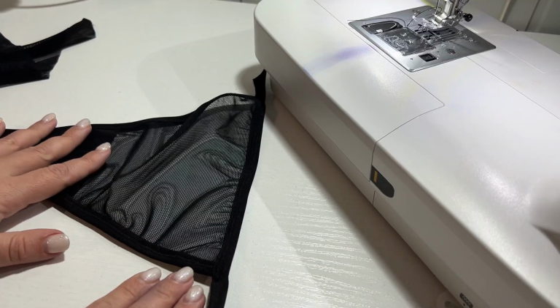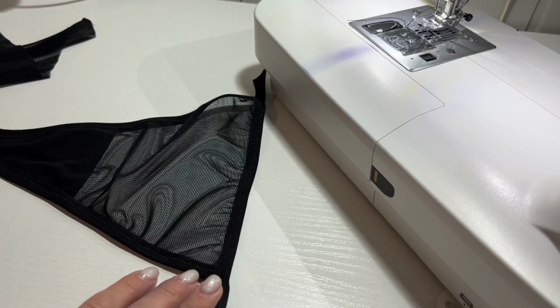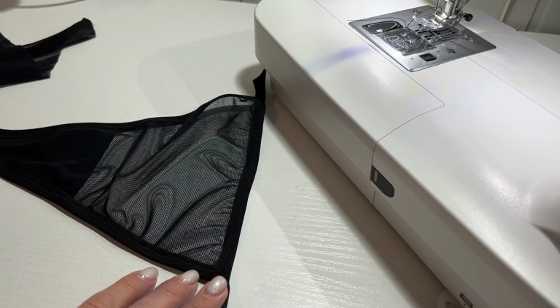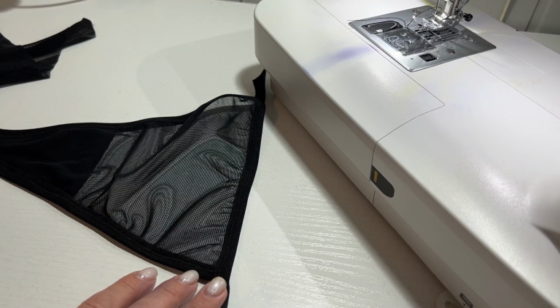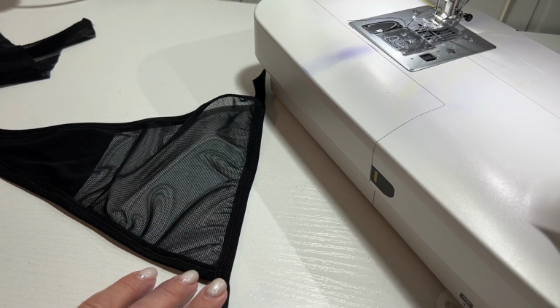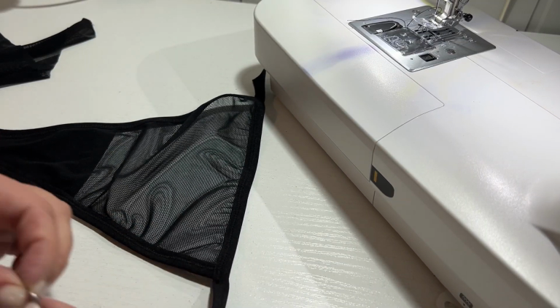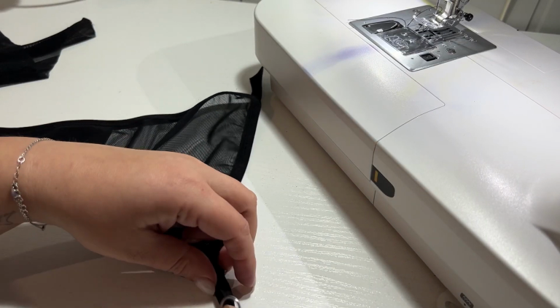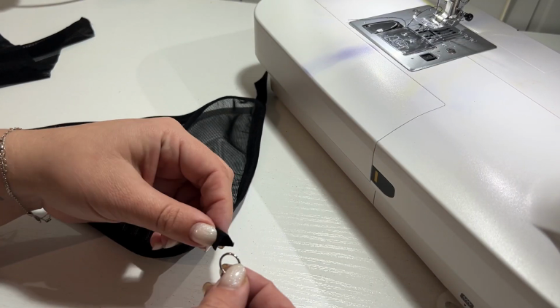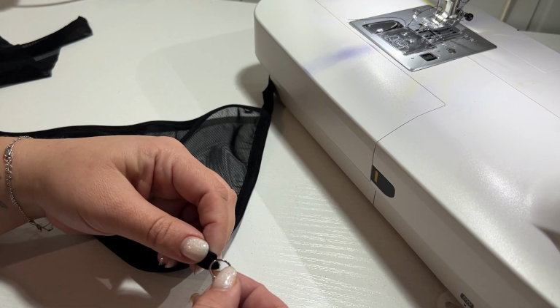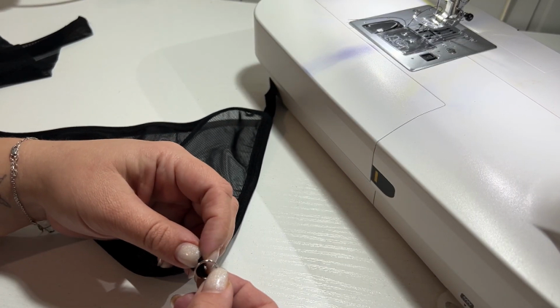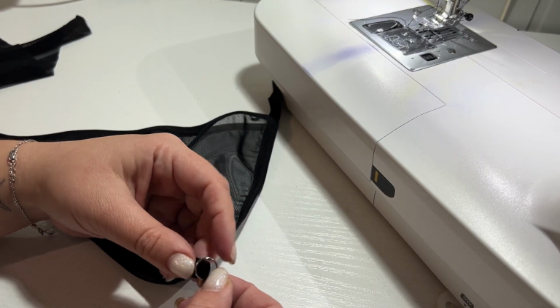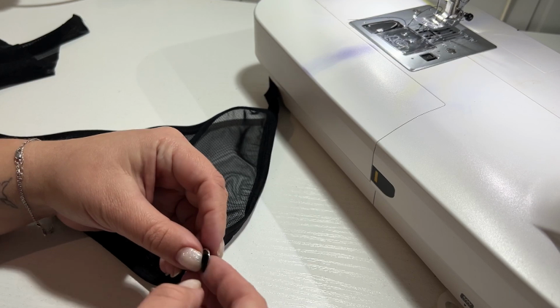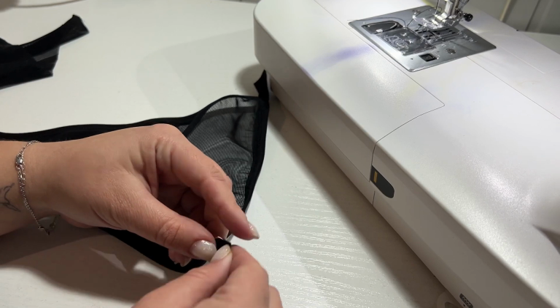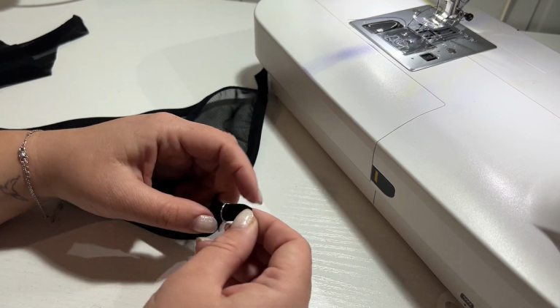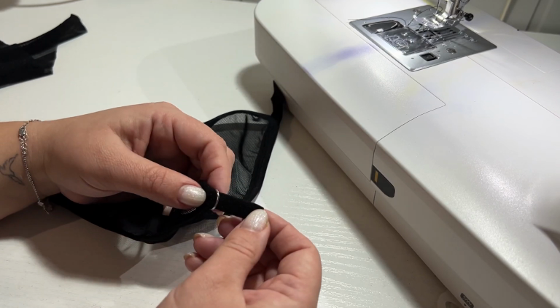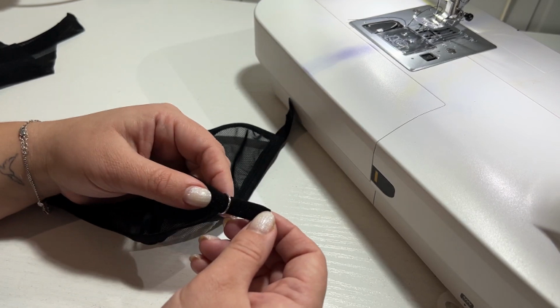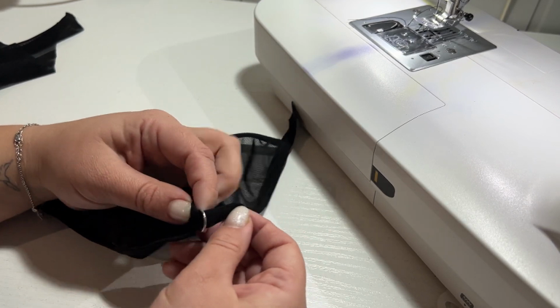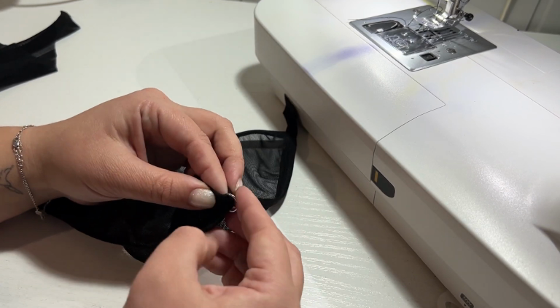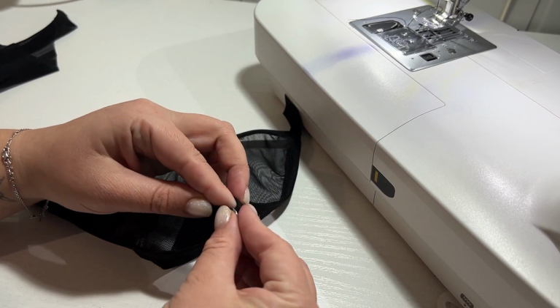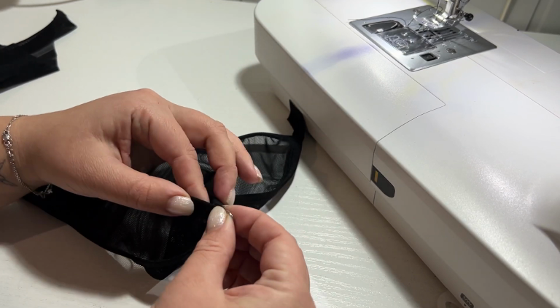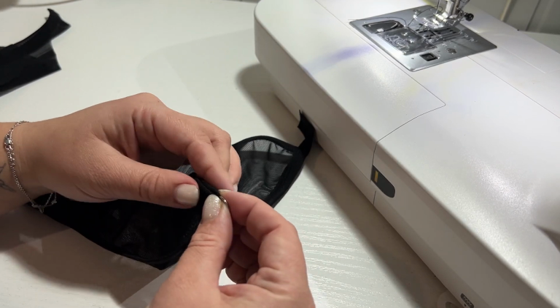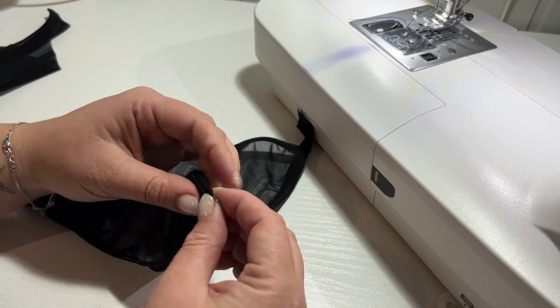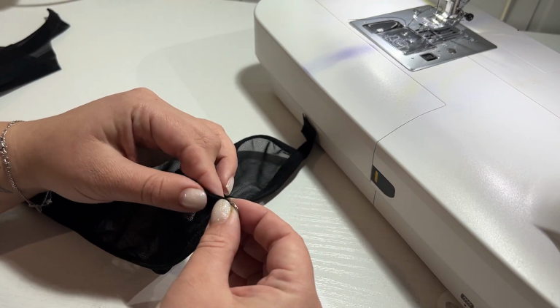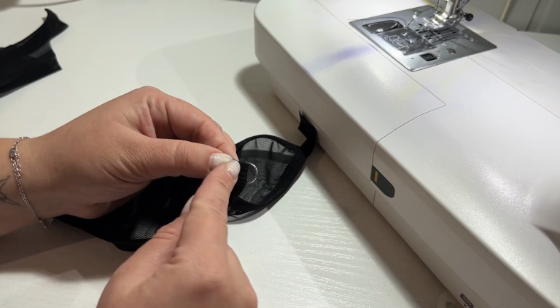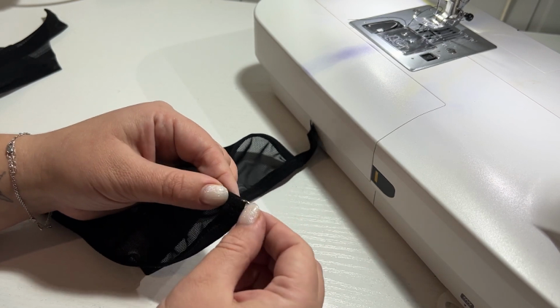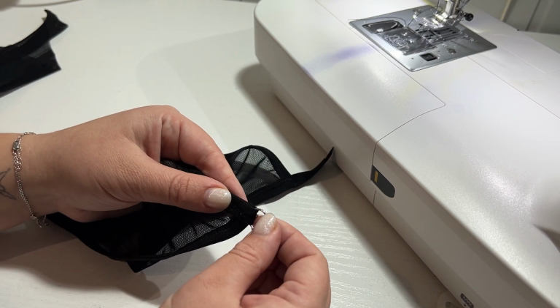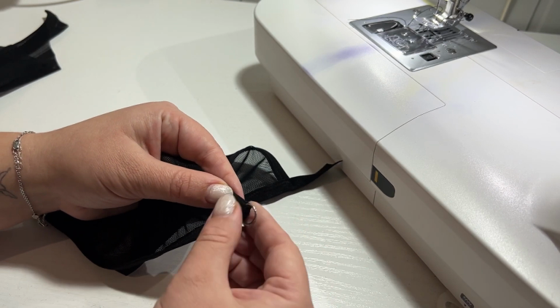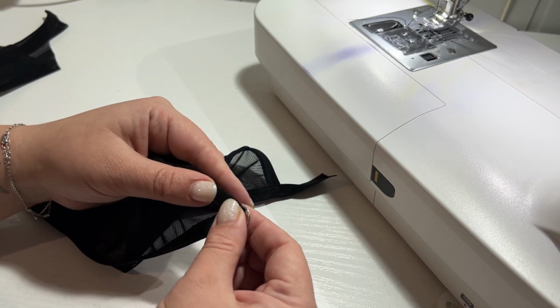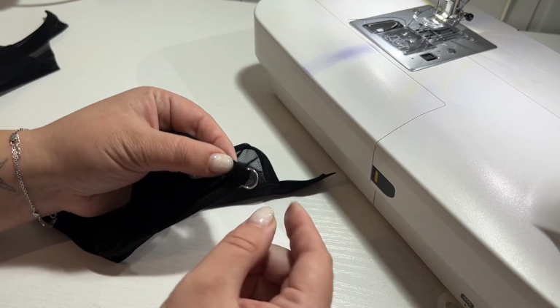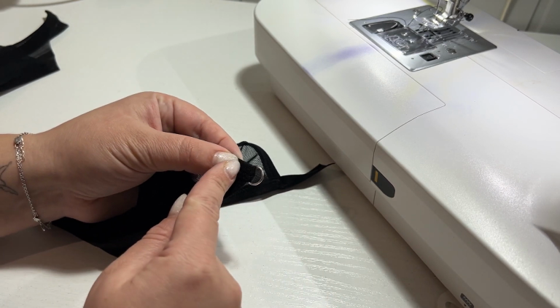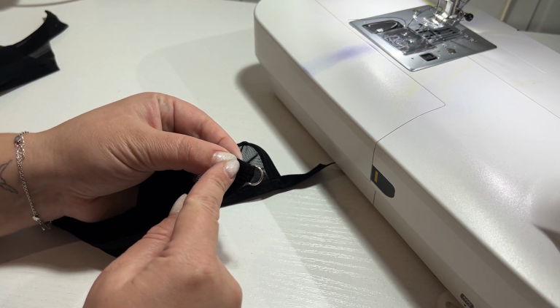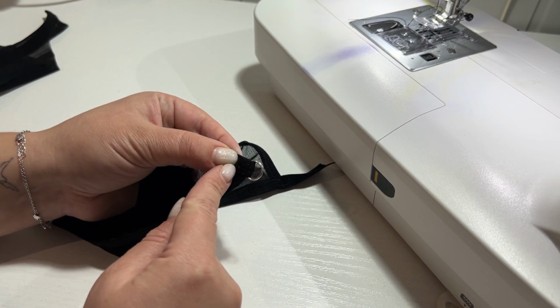Insert the rings into the tails that we left for them. Bend the open ends to the inside of the panties — that is the underside — and fix with a zig-zag stitch. It's like a tack.